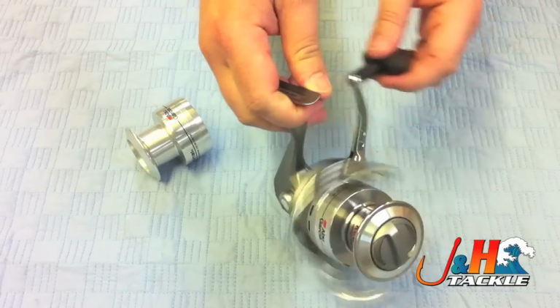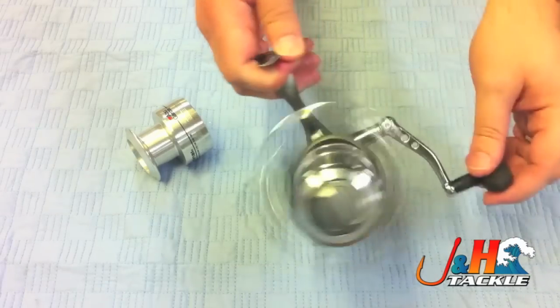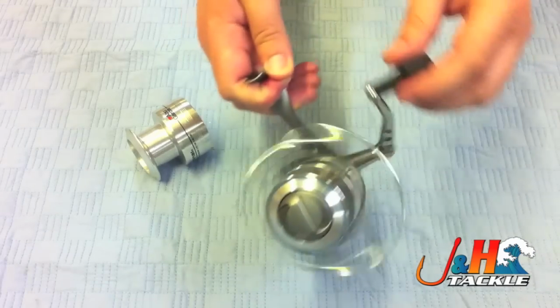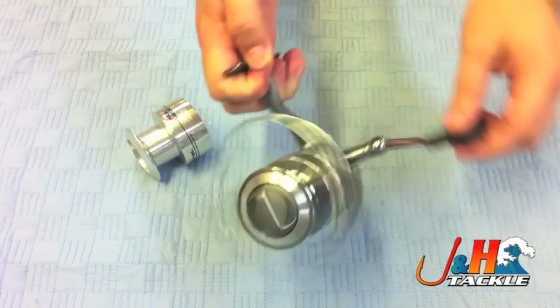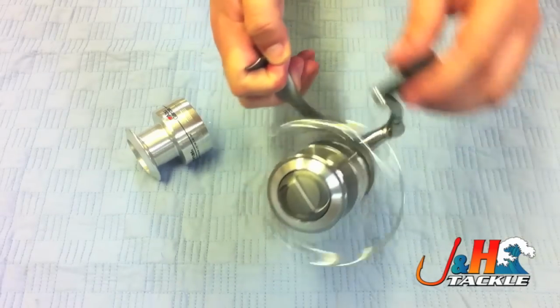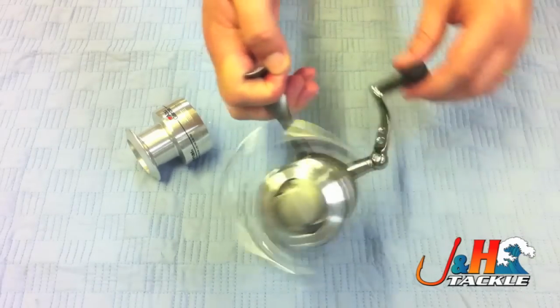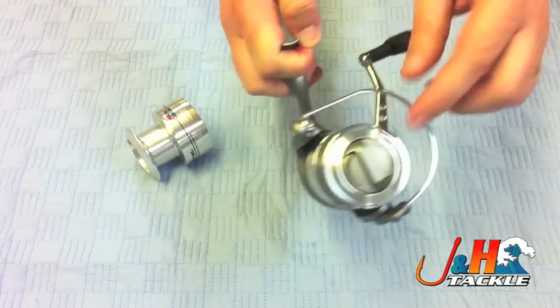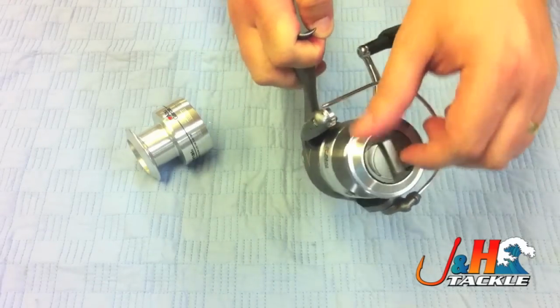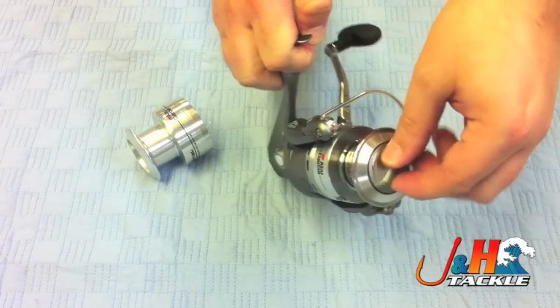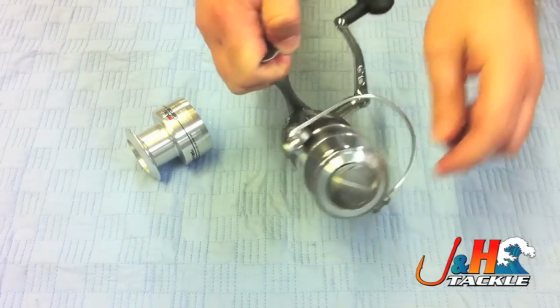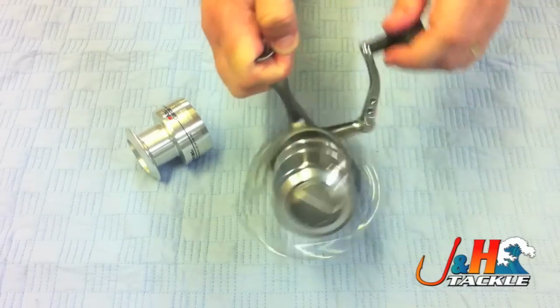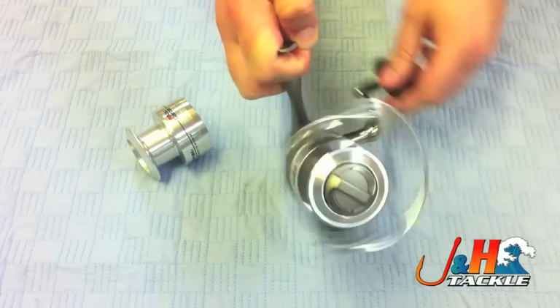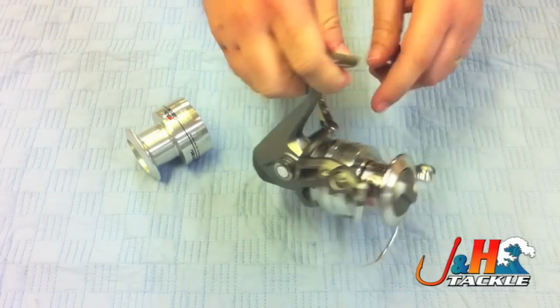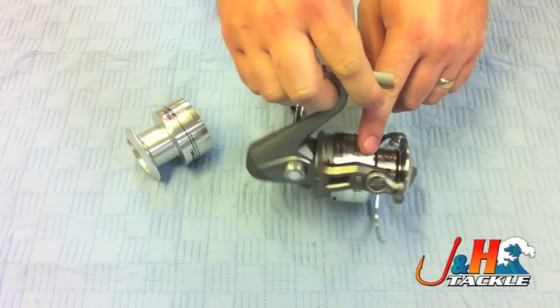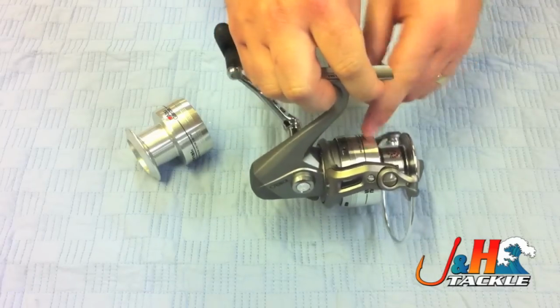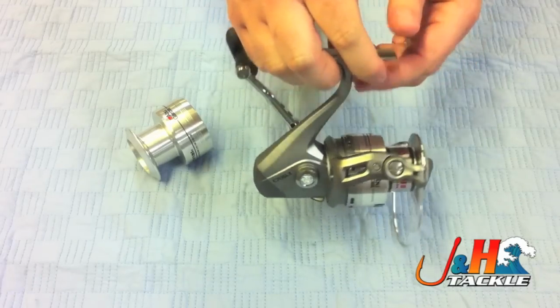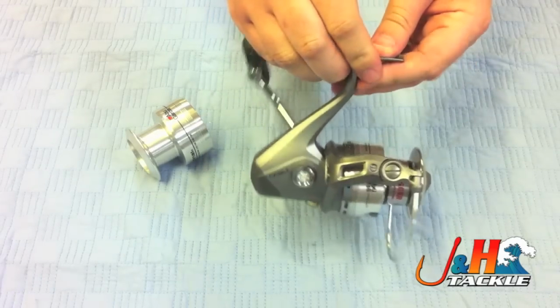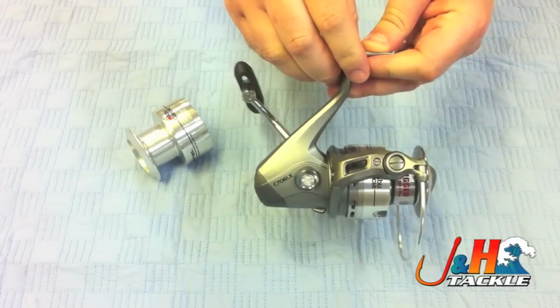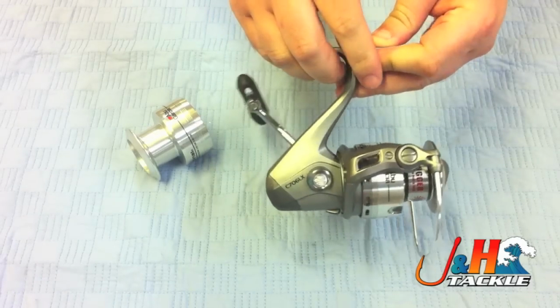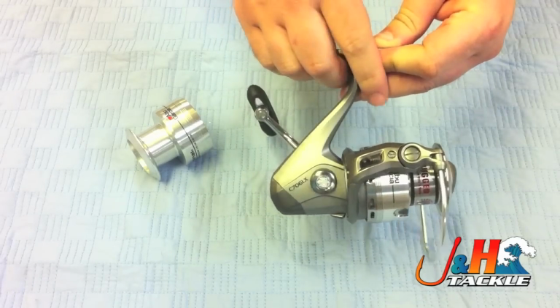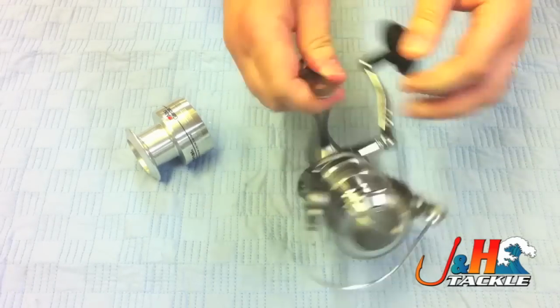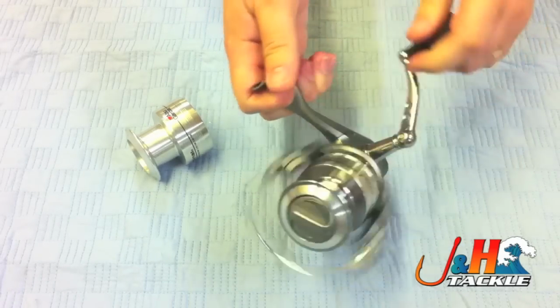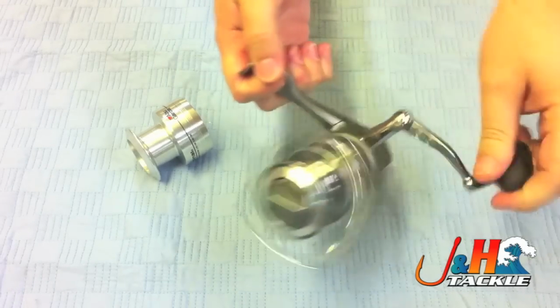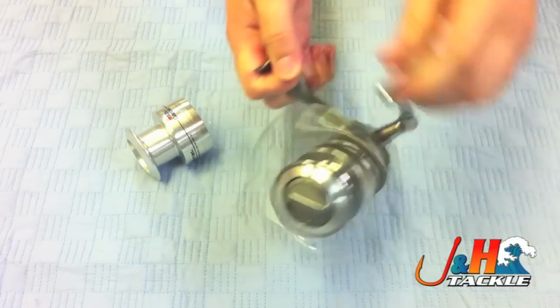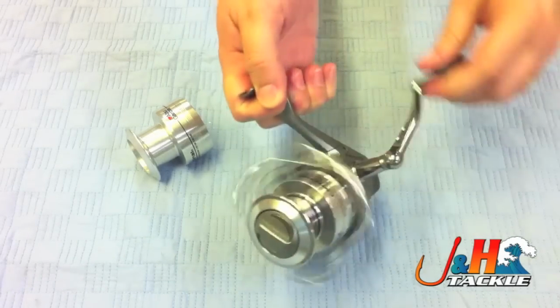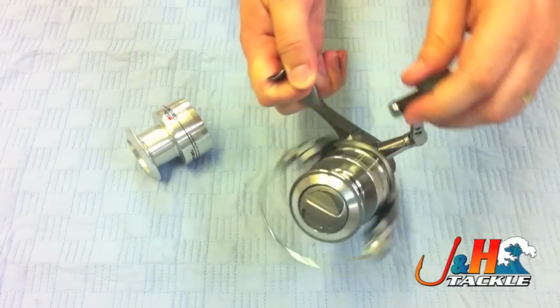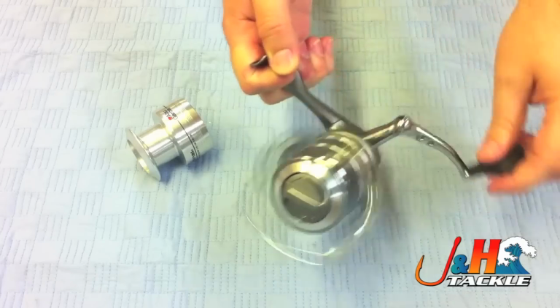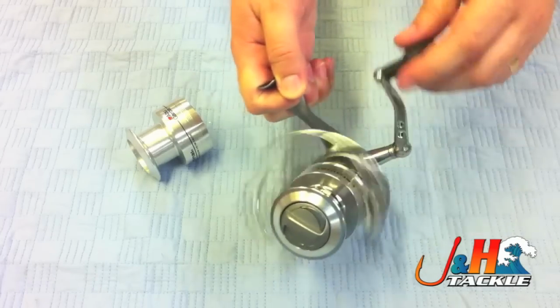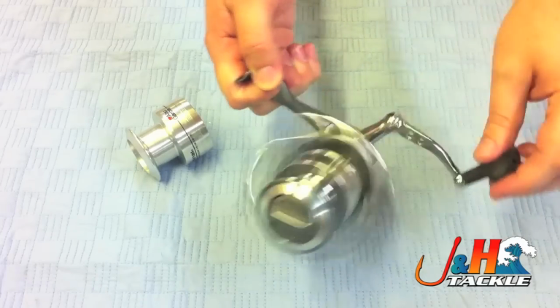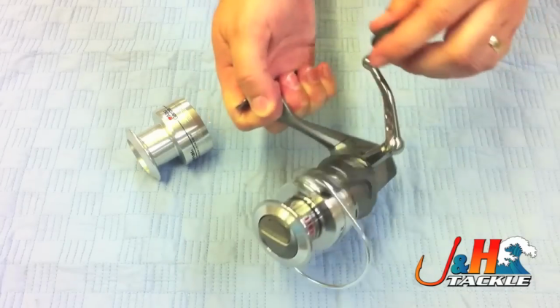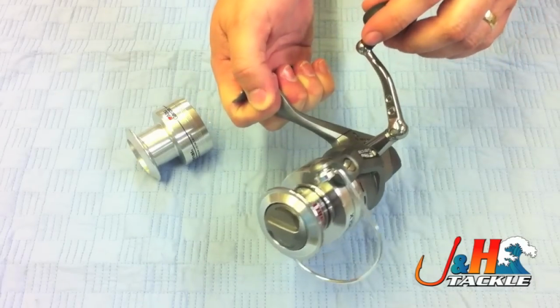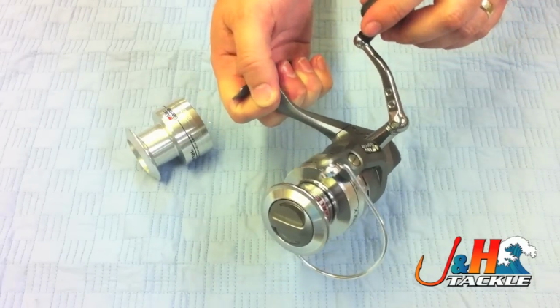This reel features seven ball bearings, a waterproof drag, and an aluminum body with an aluminum spool. It also comes with an aluminum spare spool. It's got a 4.8 to 1 gear ratio and holds 250 yards of 12-pound test mono.